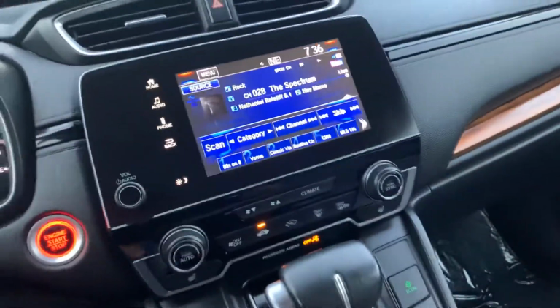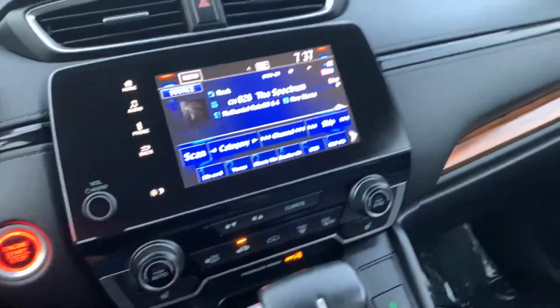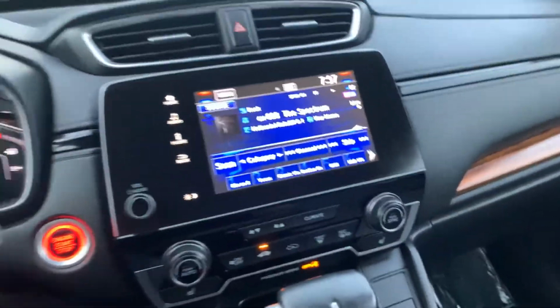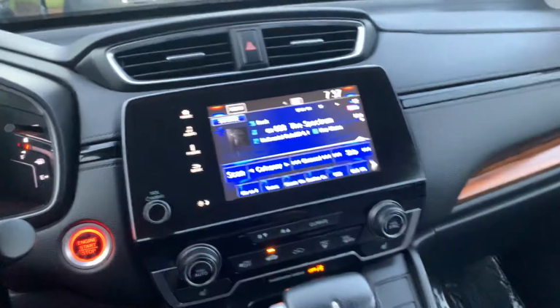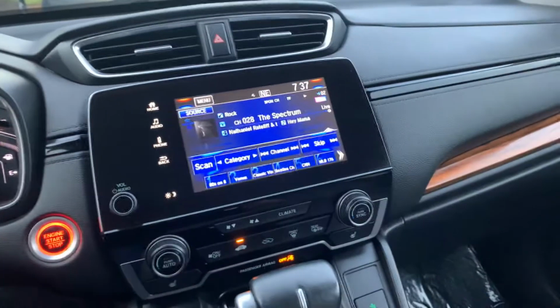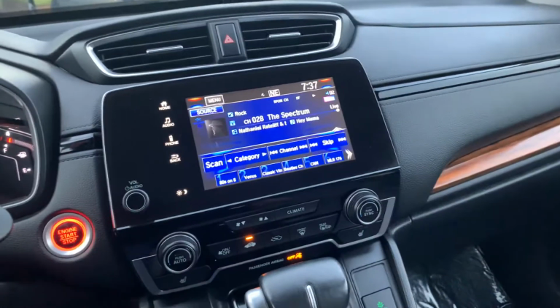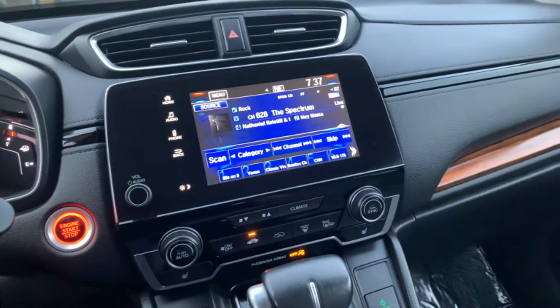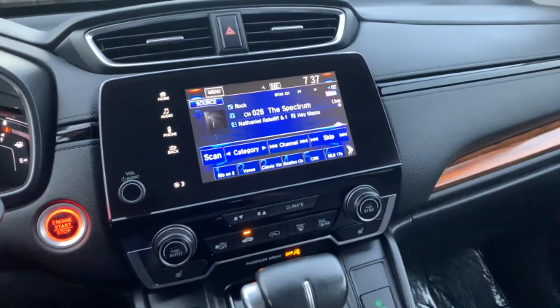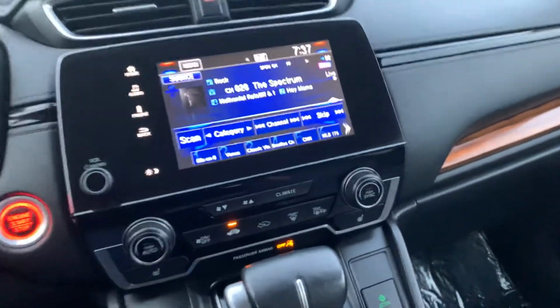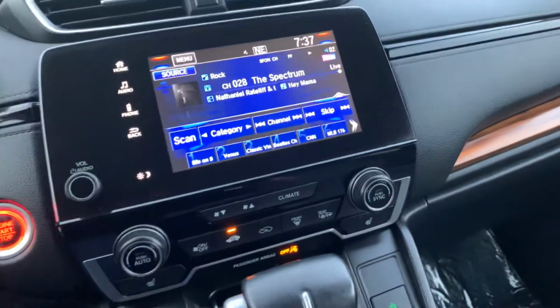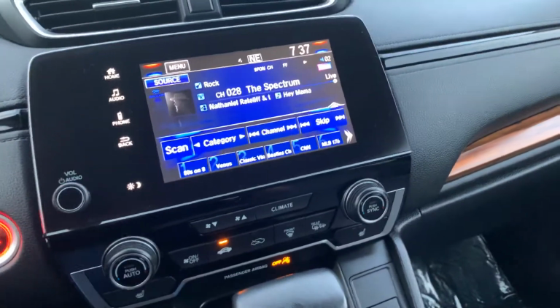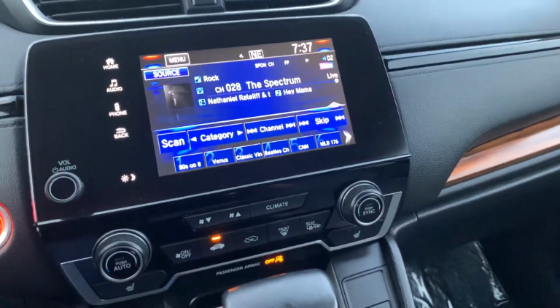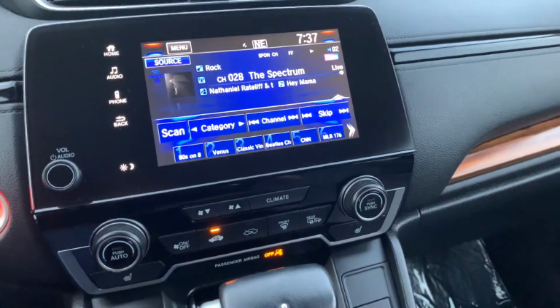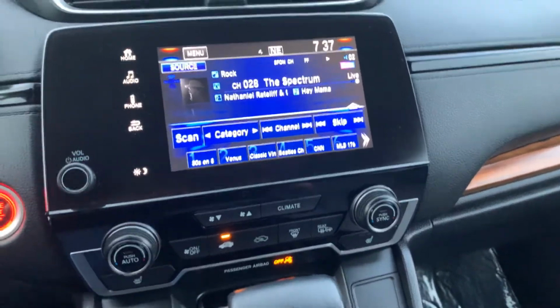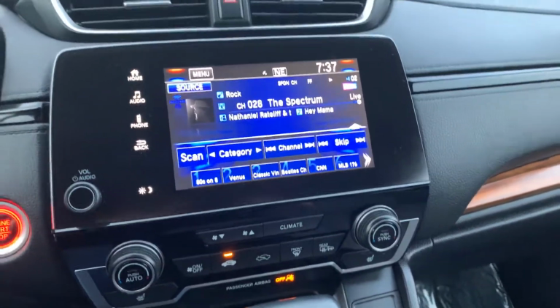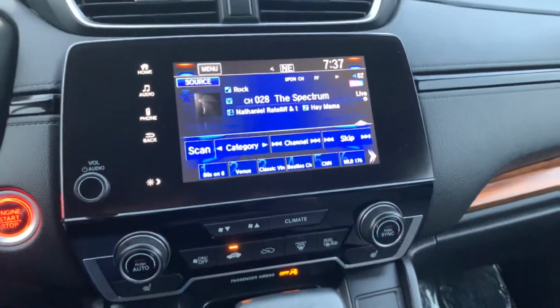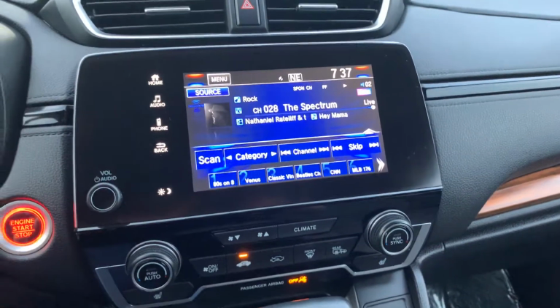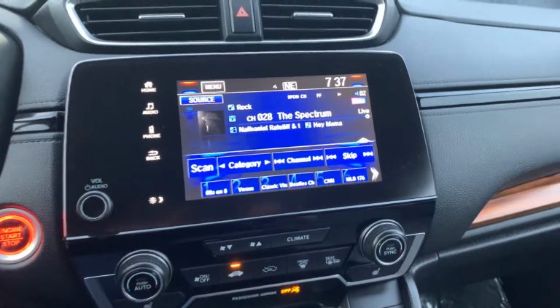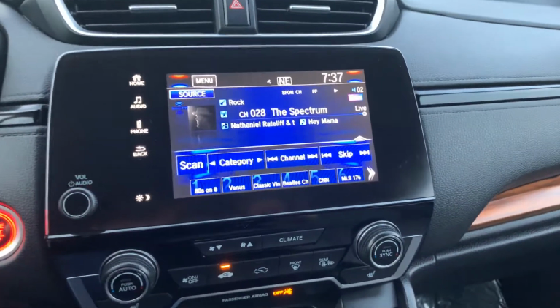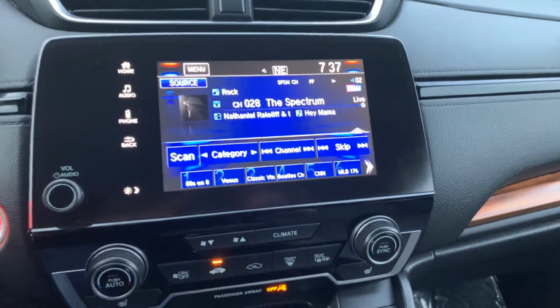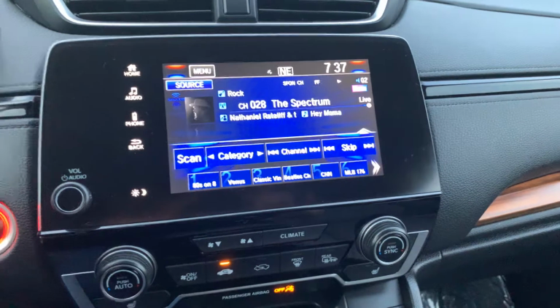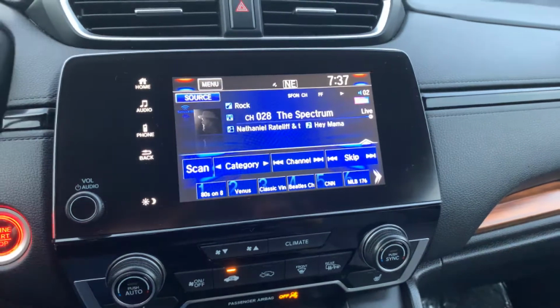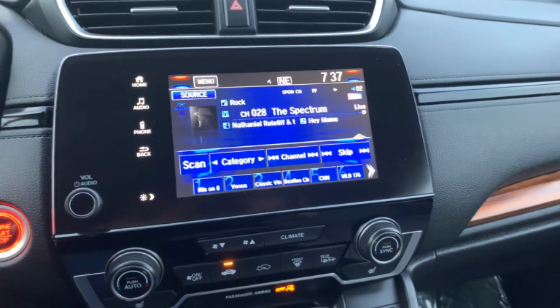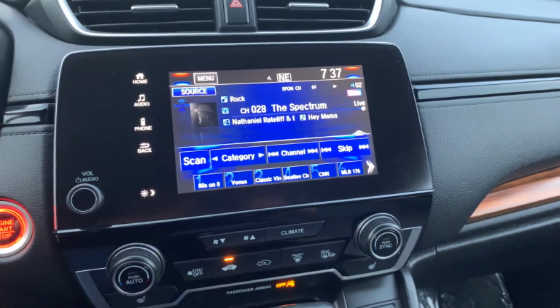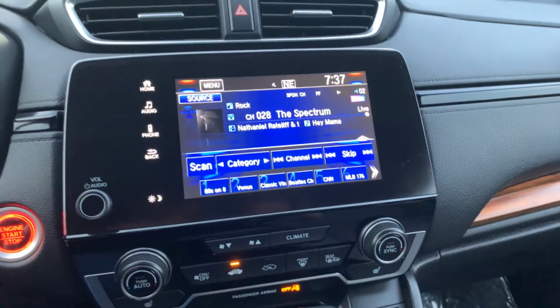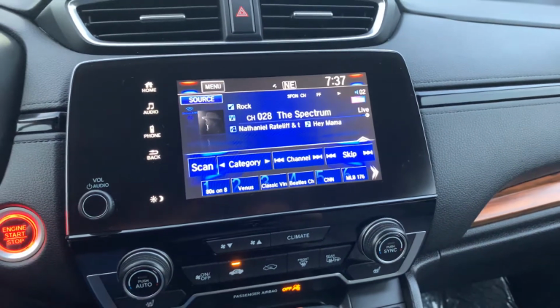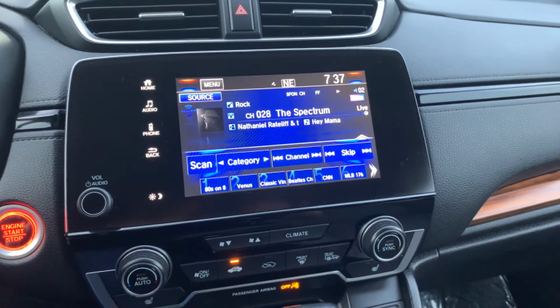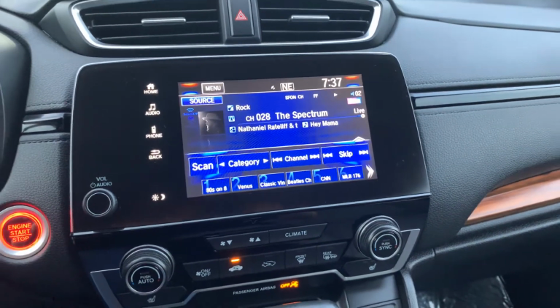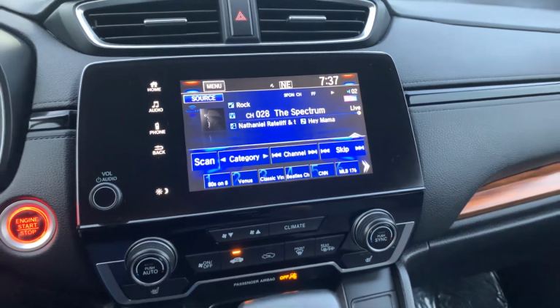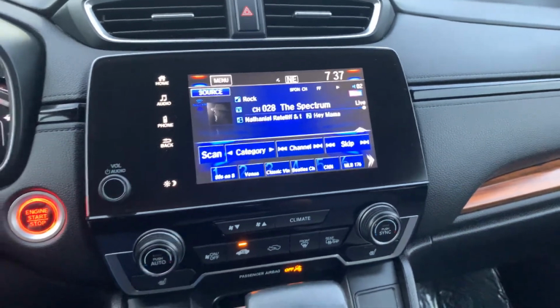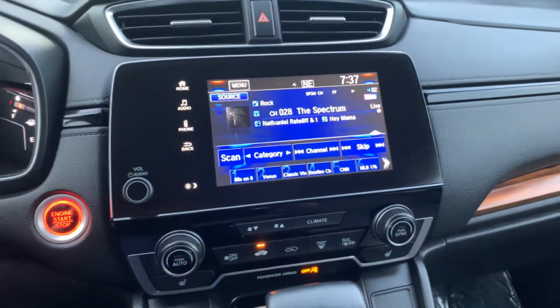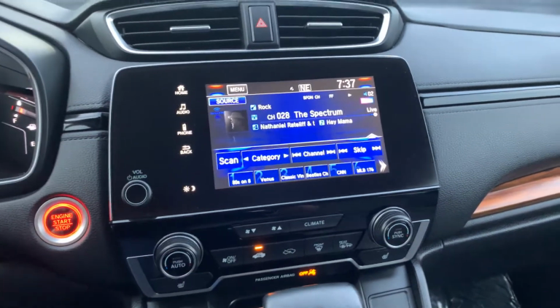However, I'll go over a few of my favorites. It has the infotainment center here with Sirius XM radio, Apple CarPlay, and Android Auto.